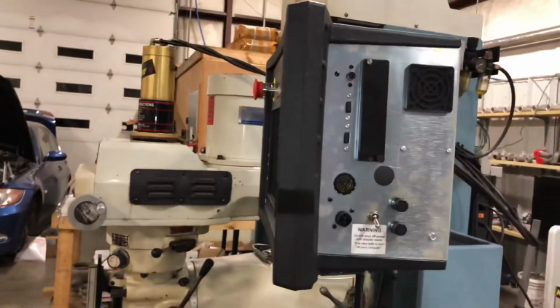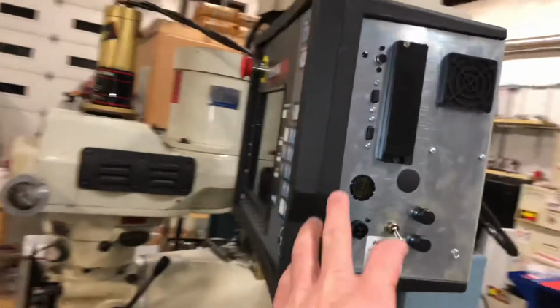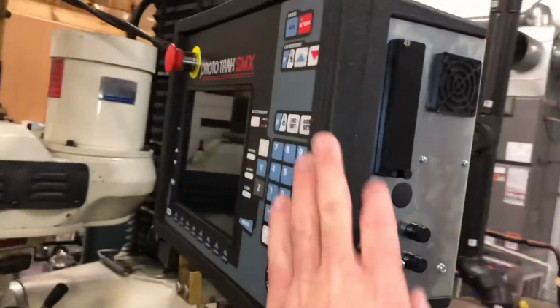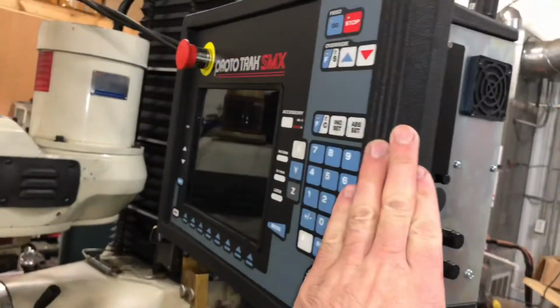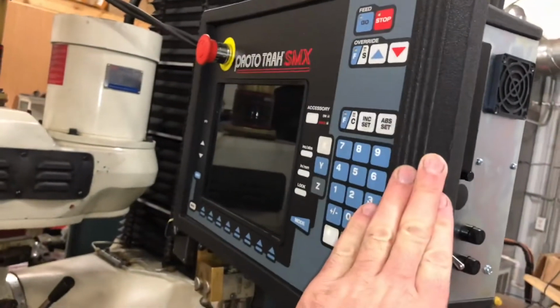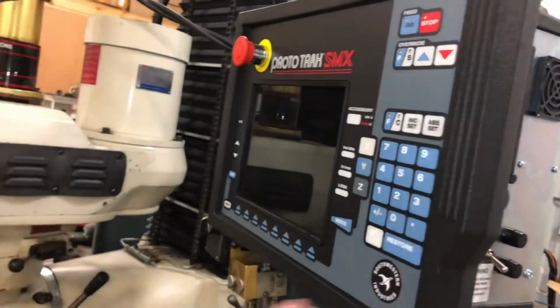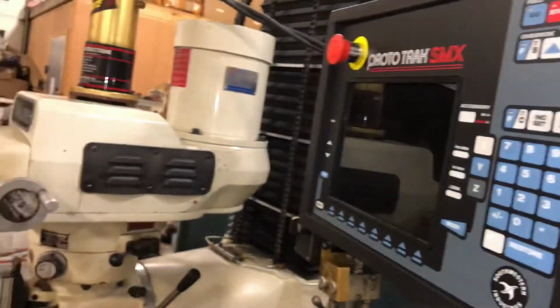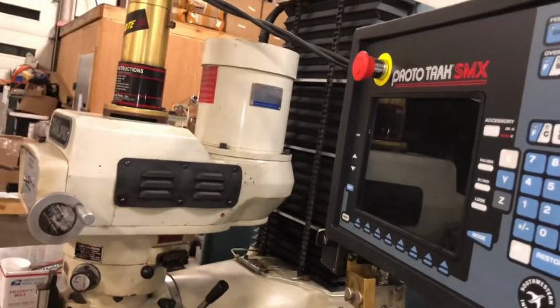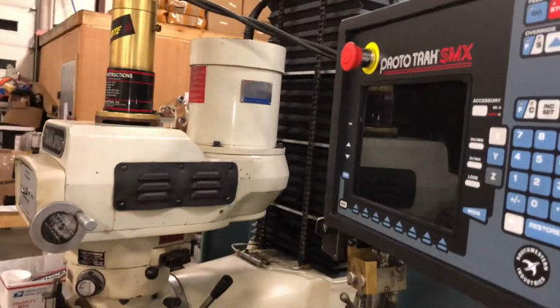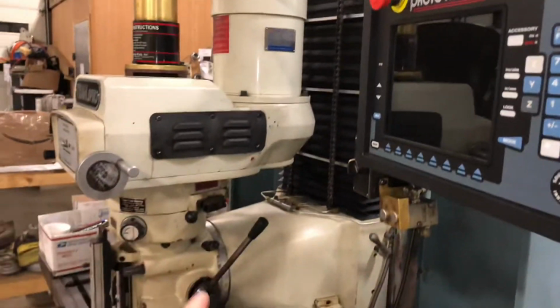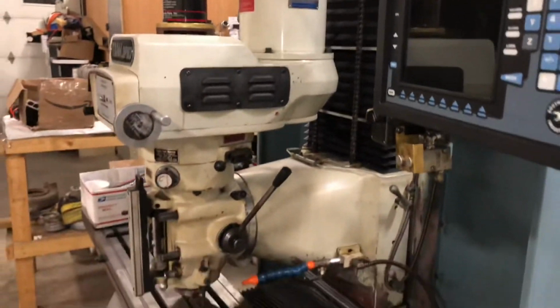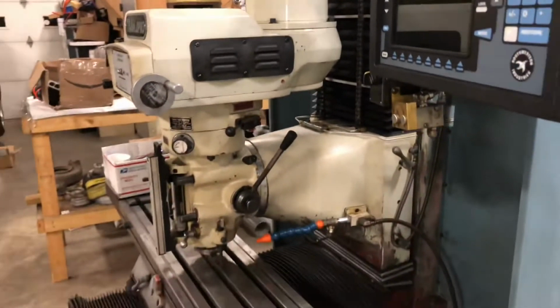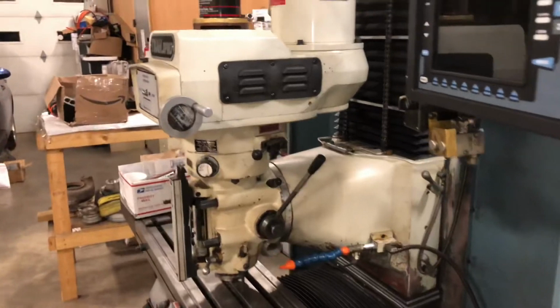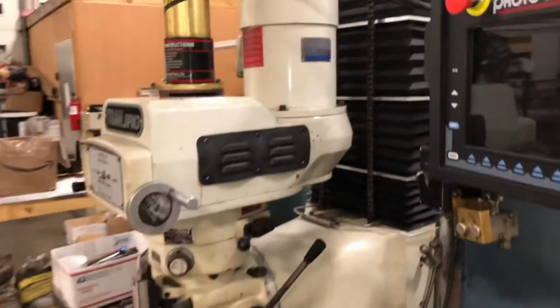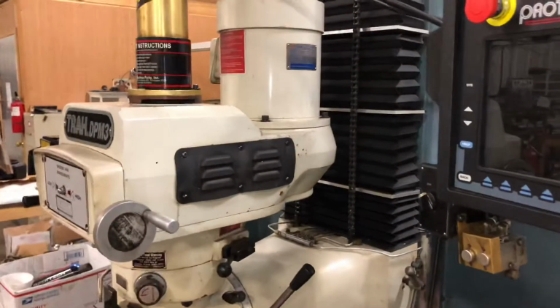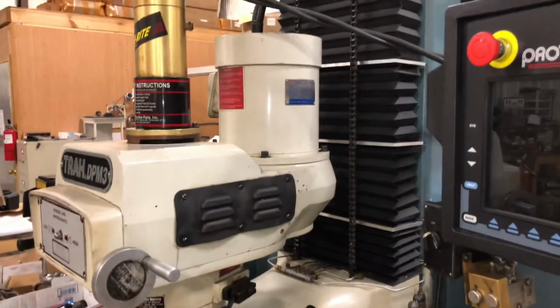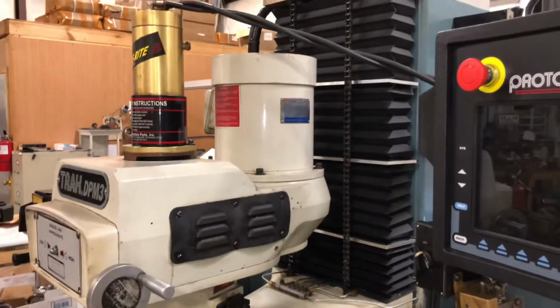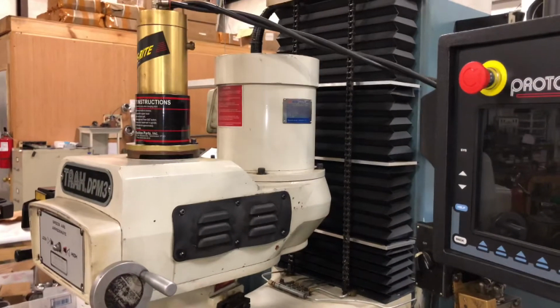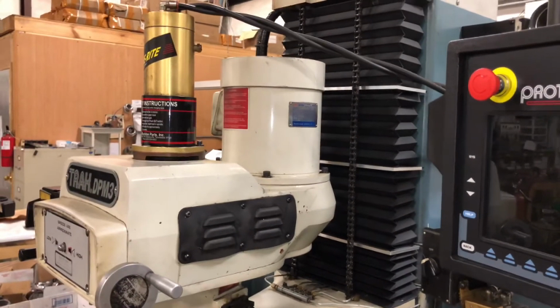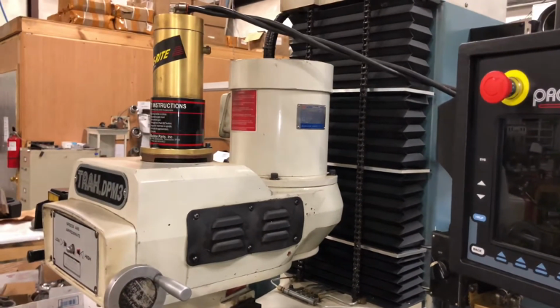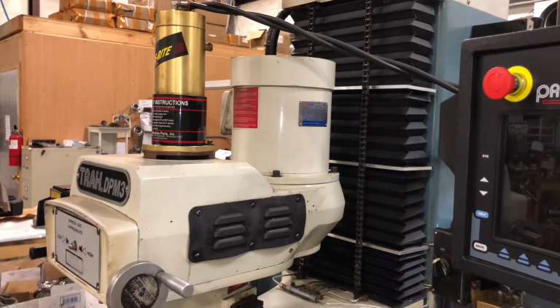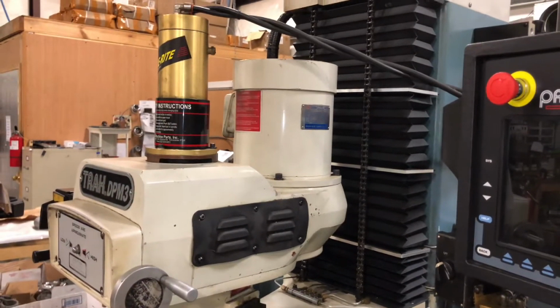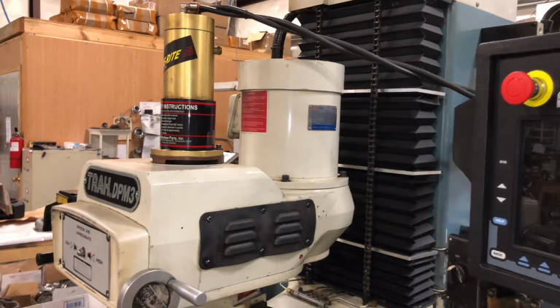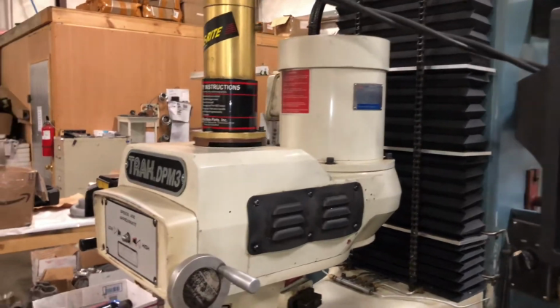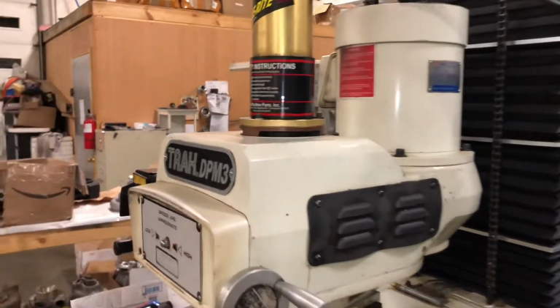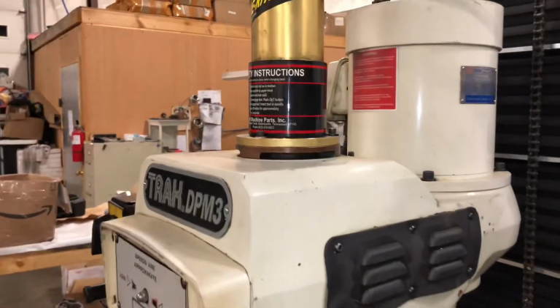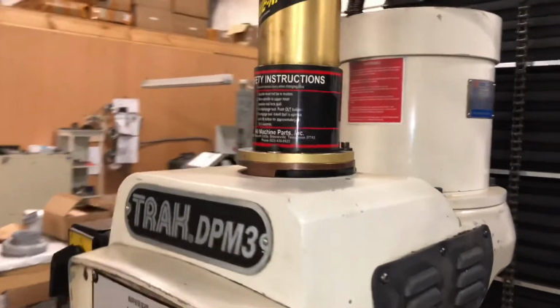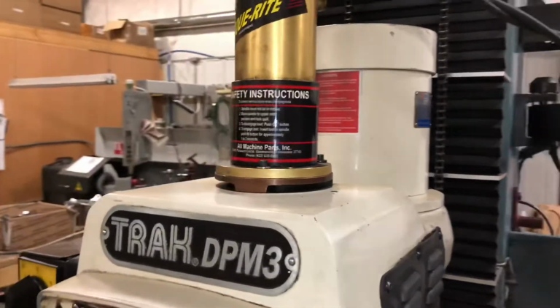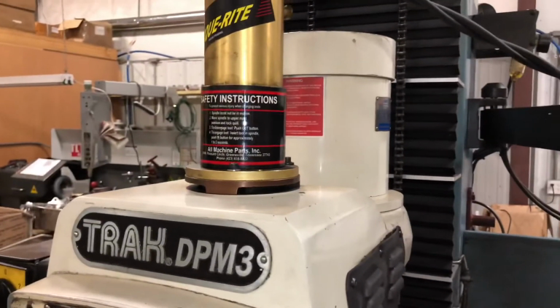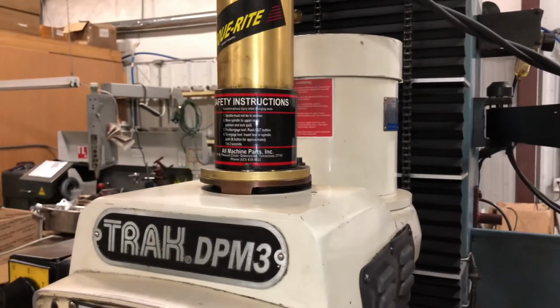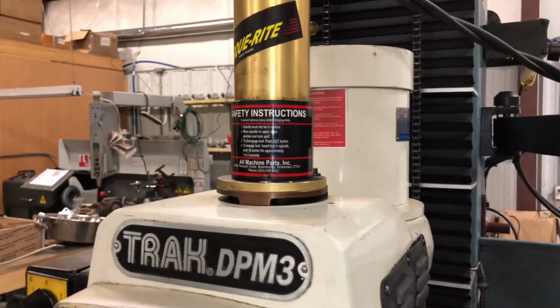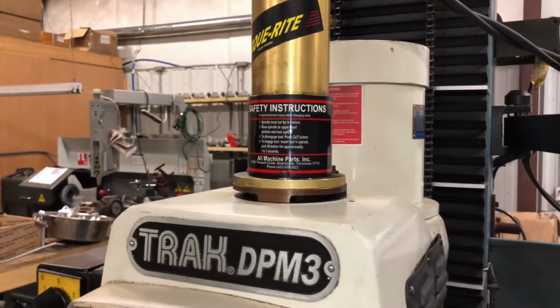This right here runs off 110V but the machine itself runs off three-phase power, so I'm getting that hooked up. I've got a three-phase converter headed over here — it's supposed to be here tomorrow. That was an additional $3,300.